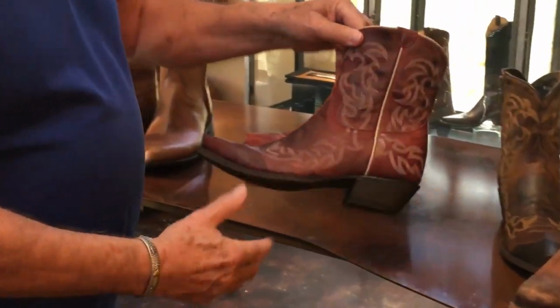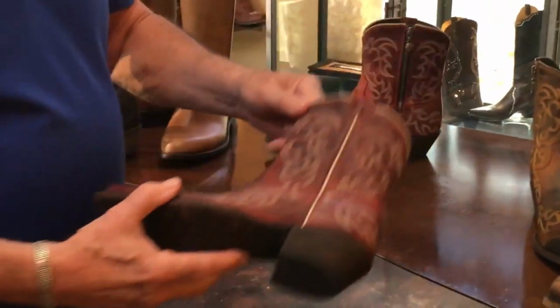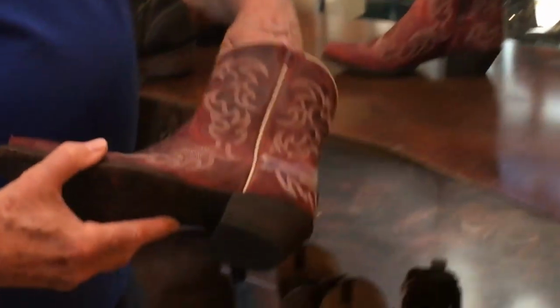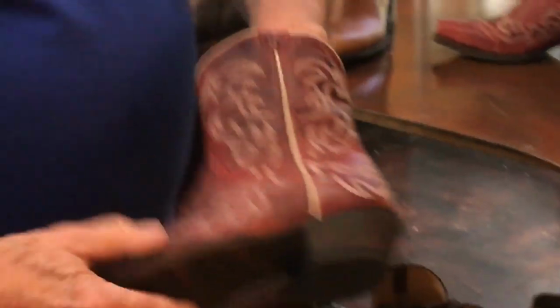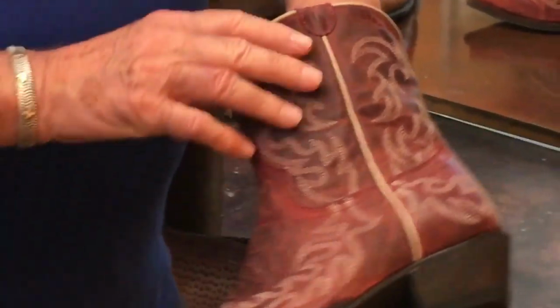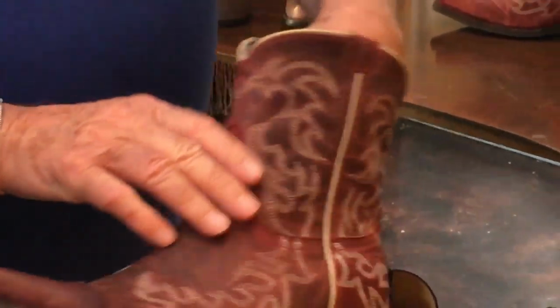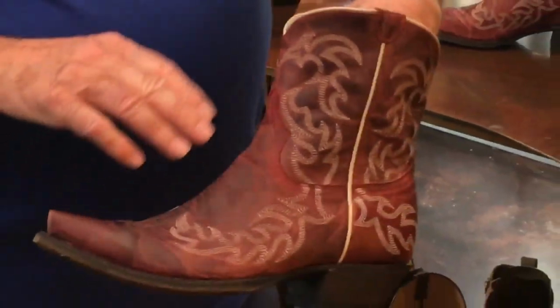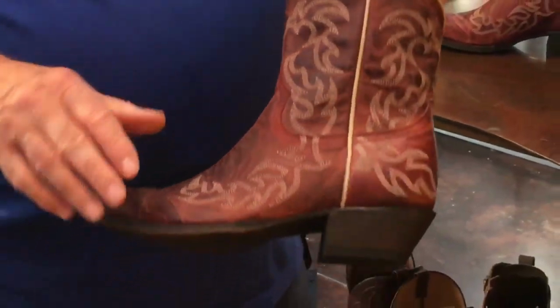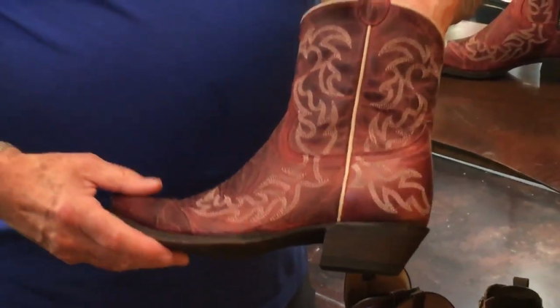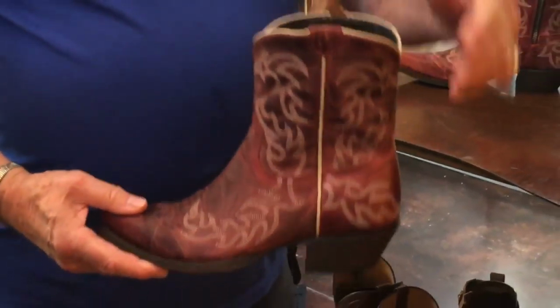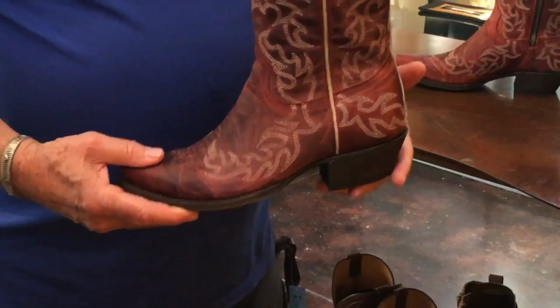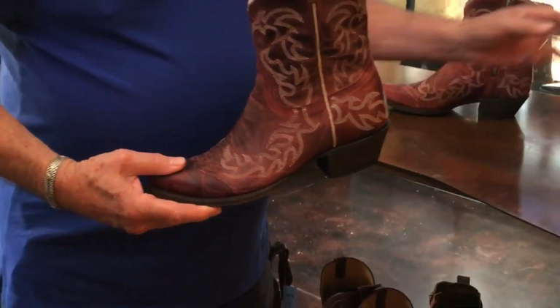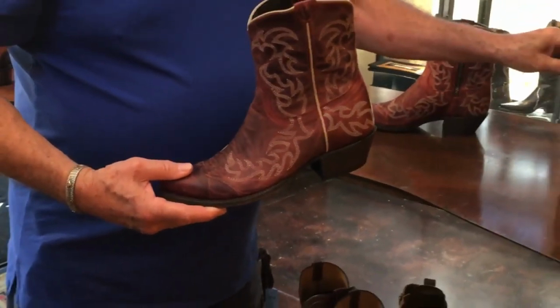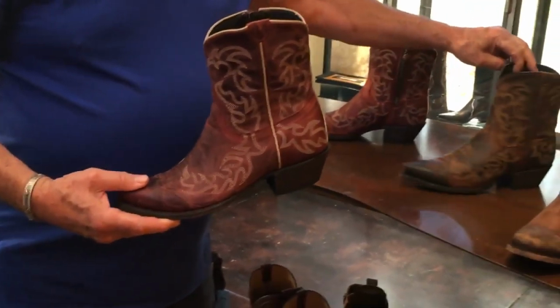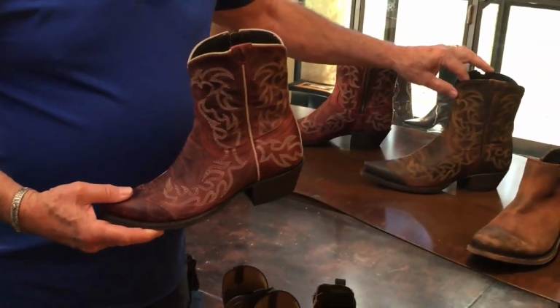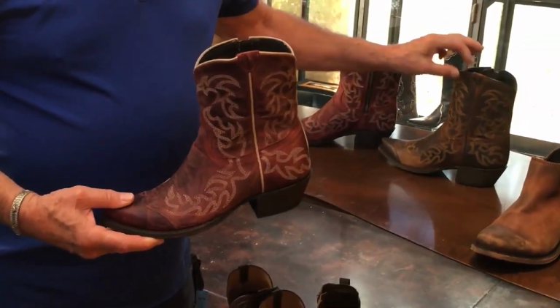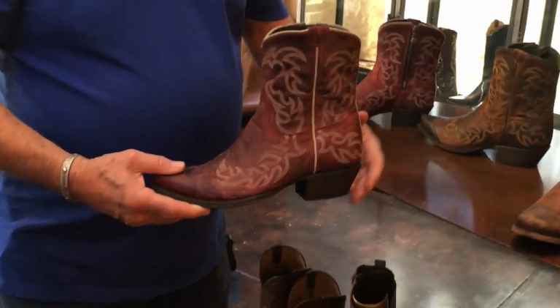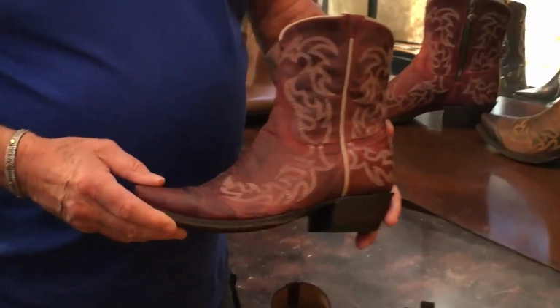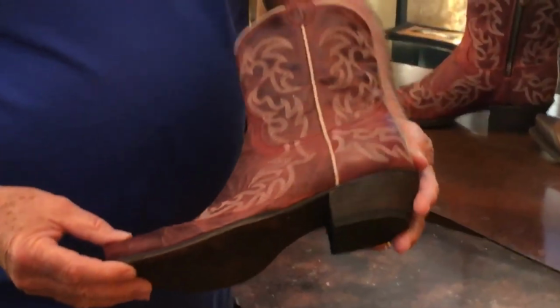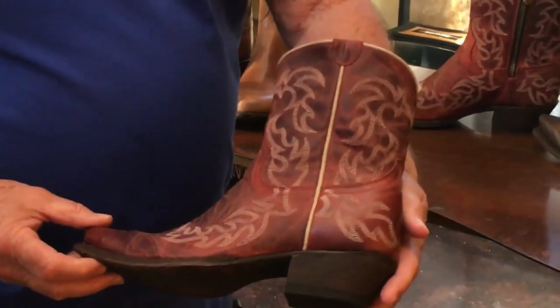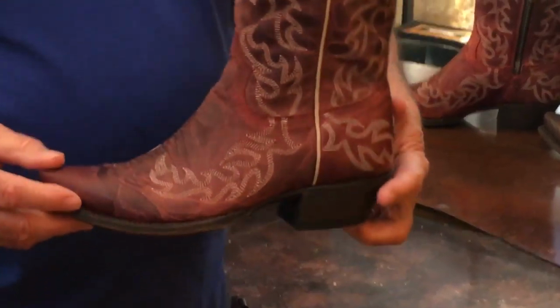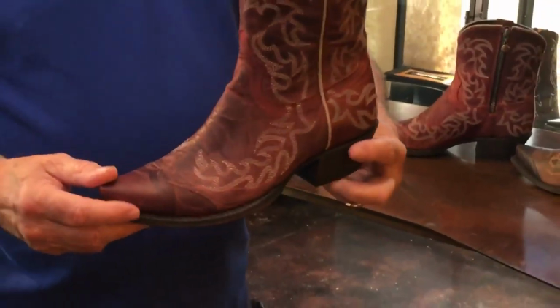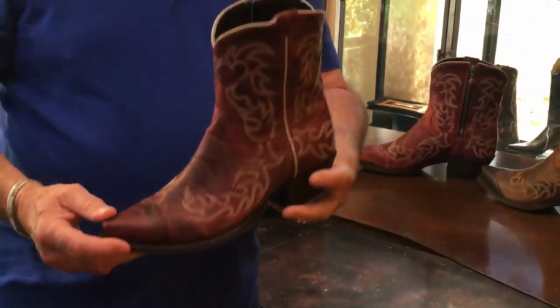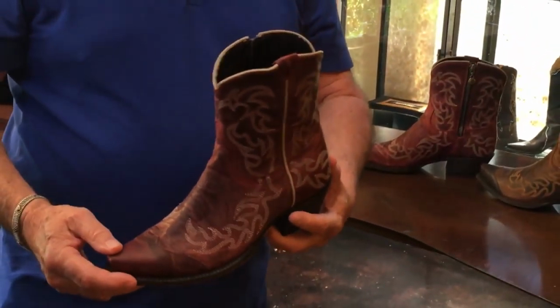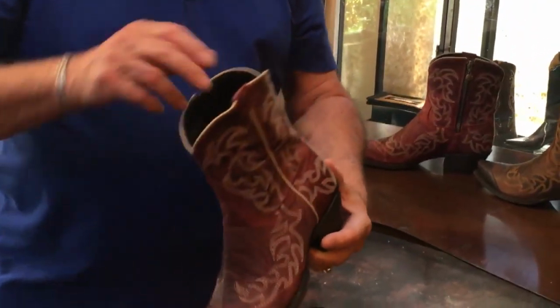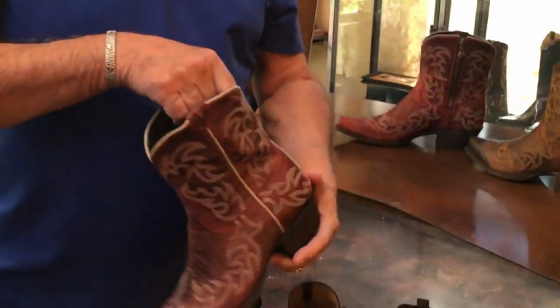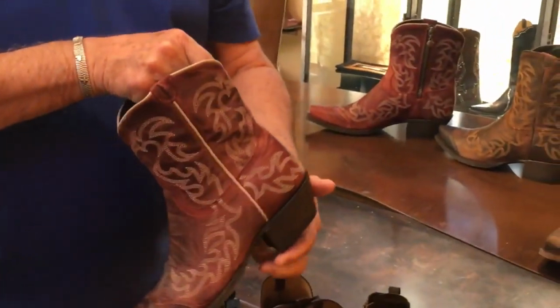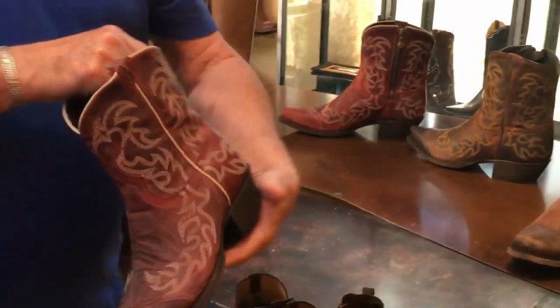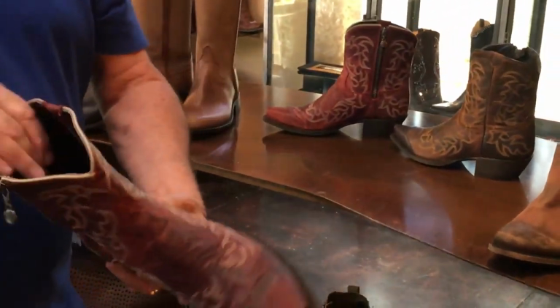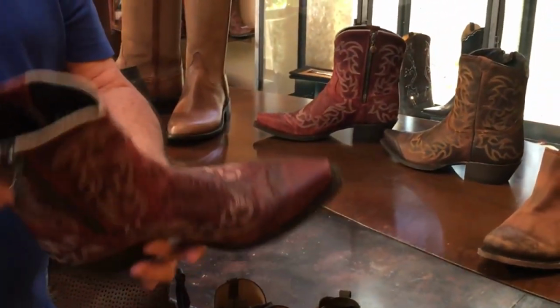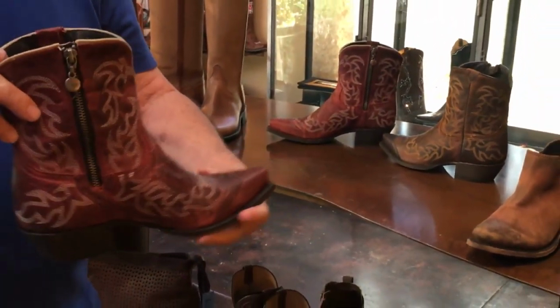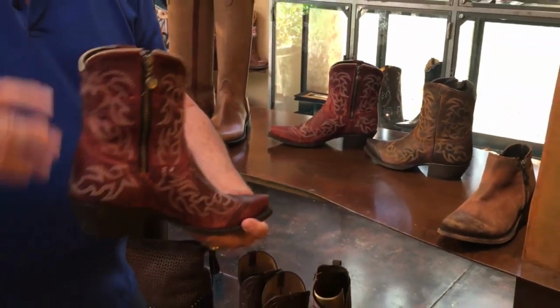This red color is fabulous. We just got the sizes in — we've got sizes in both colors: this antique brown and also this really distressed red. It's great, it's $275. So come on in and try a pair on — they're just fabulous little boots.